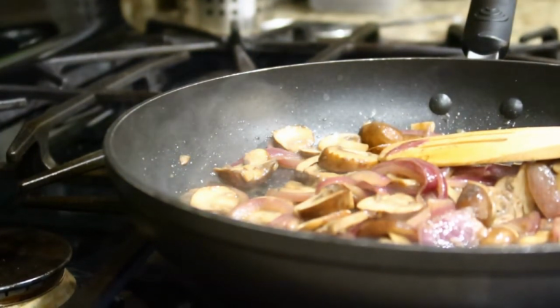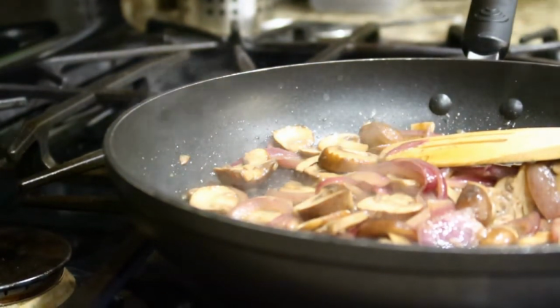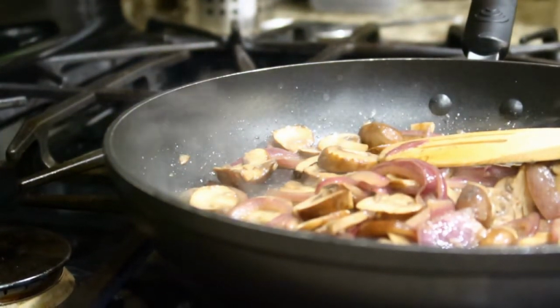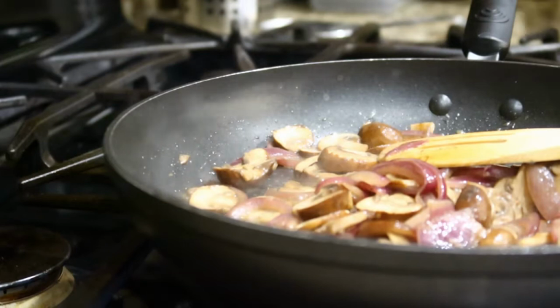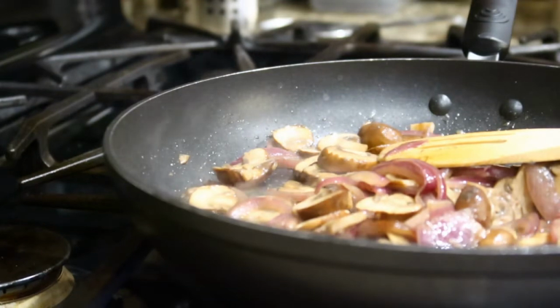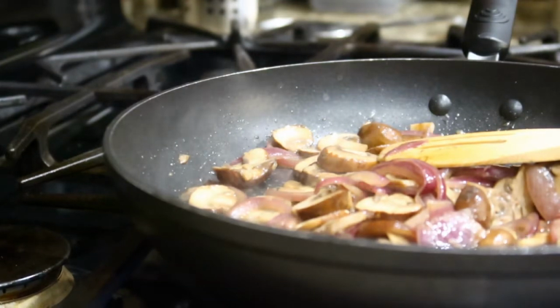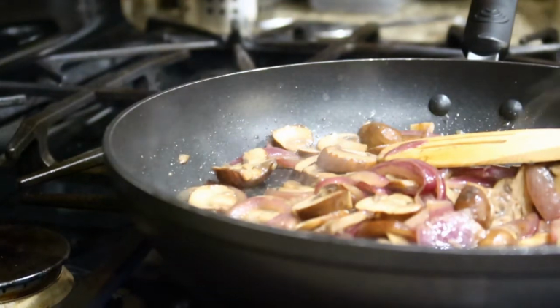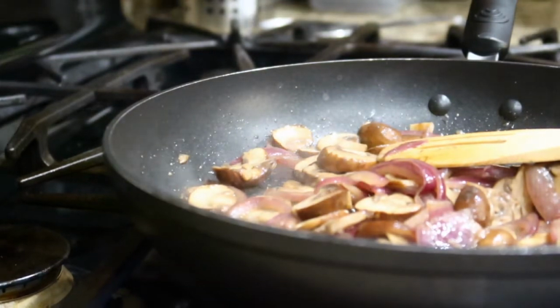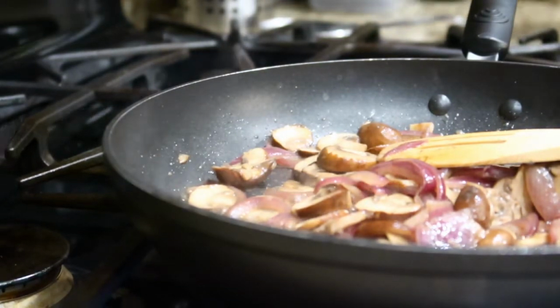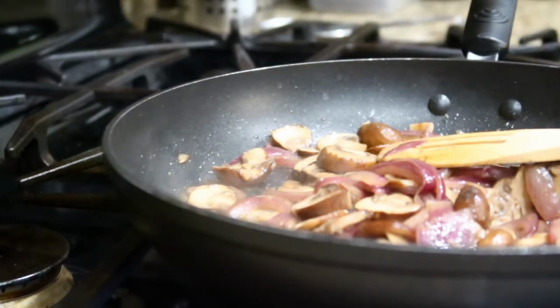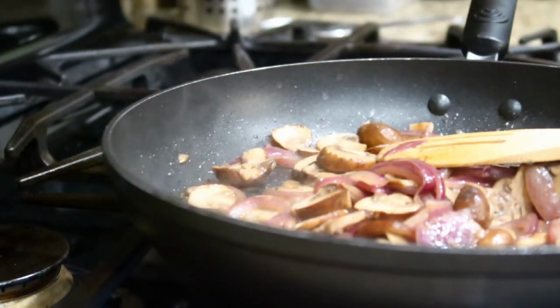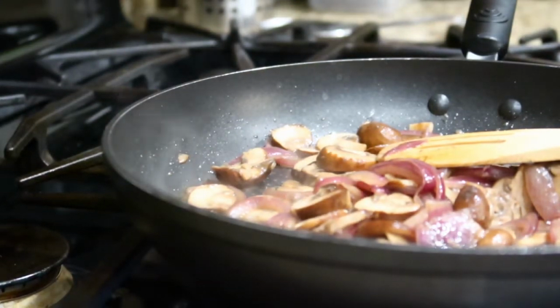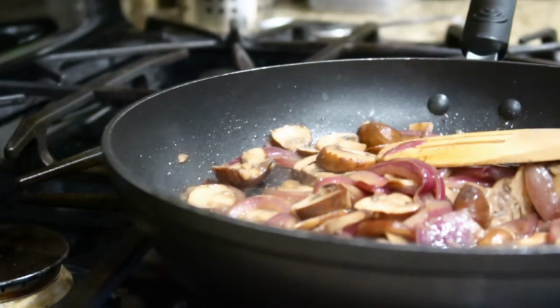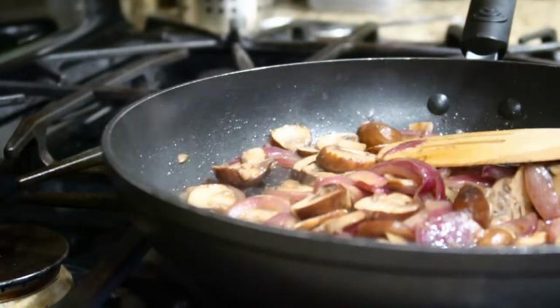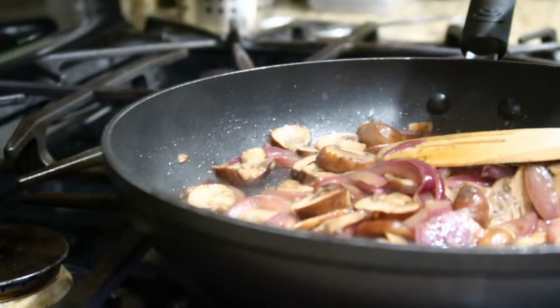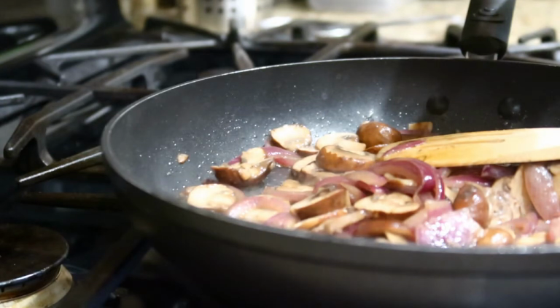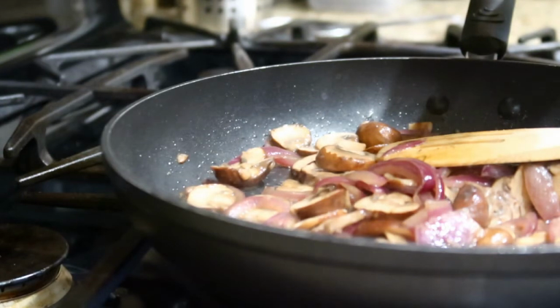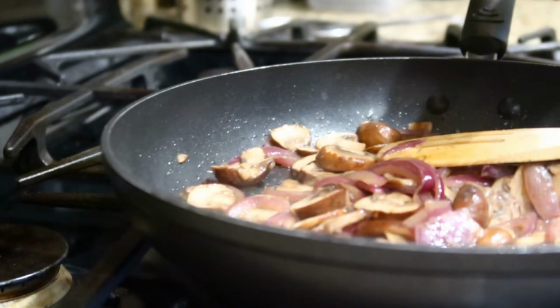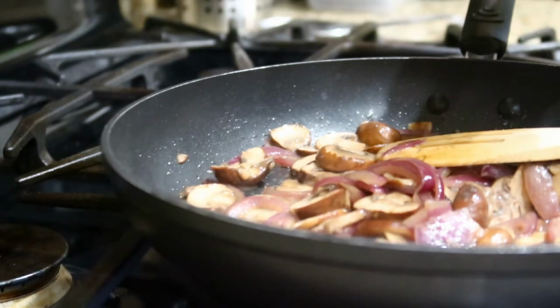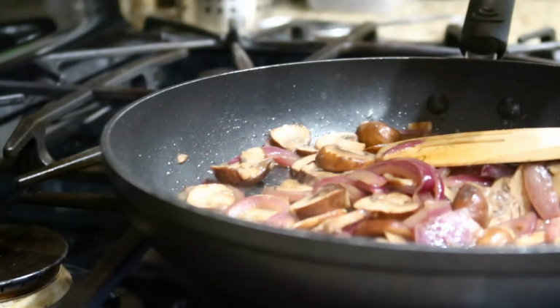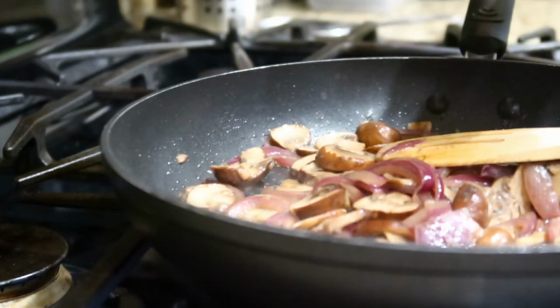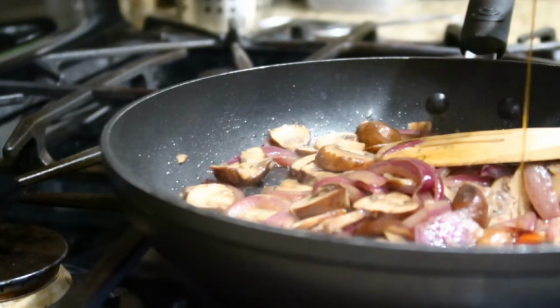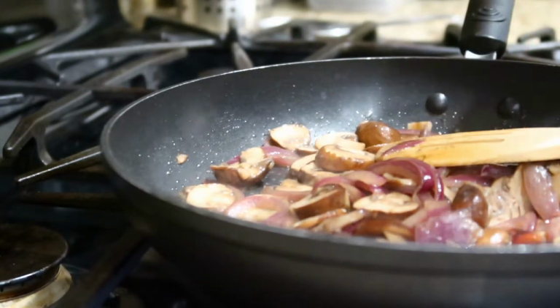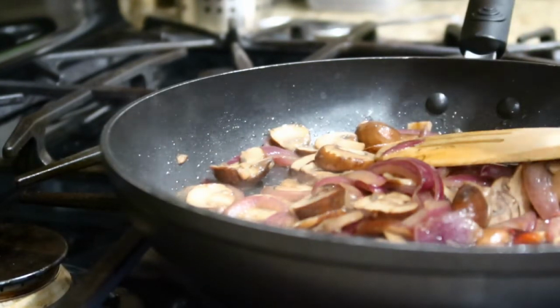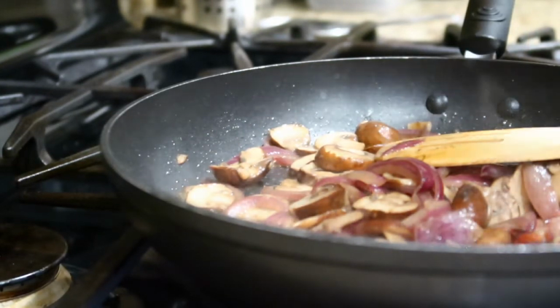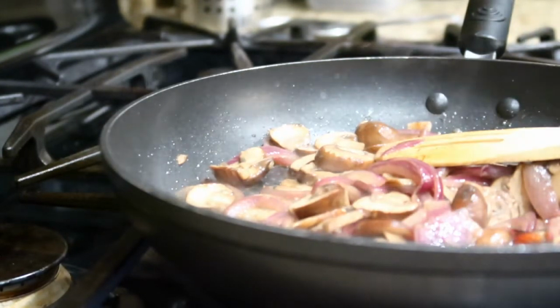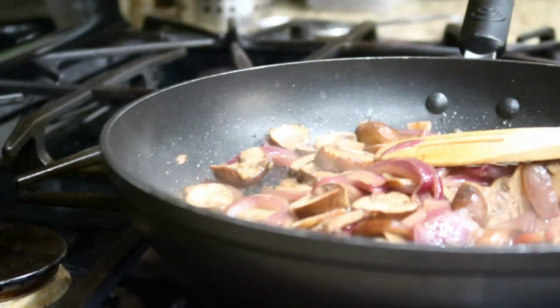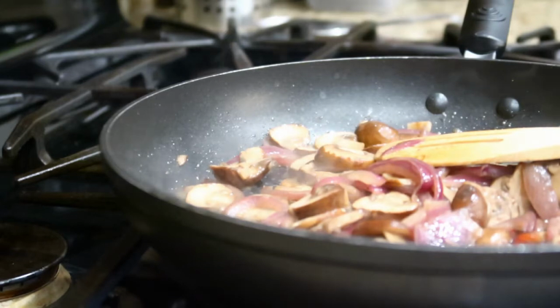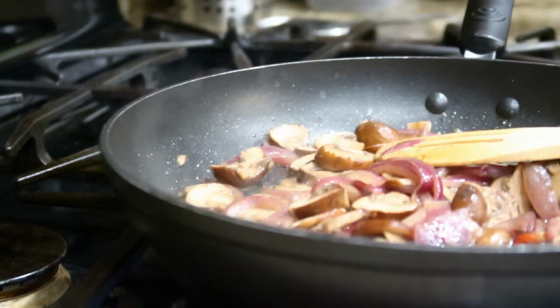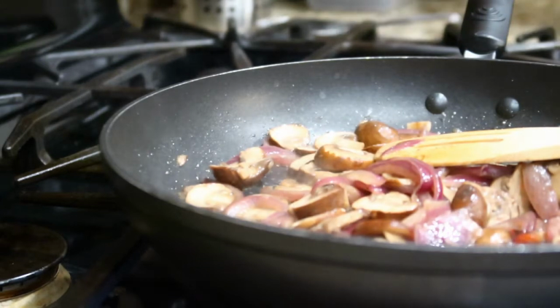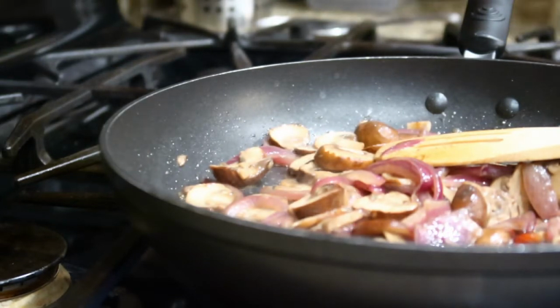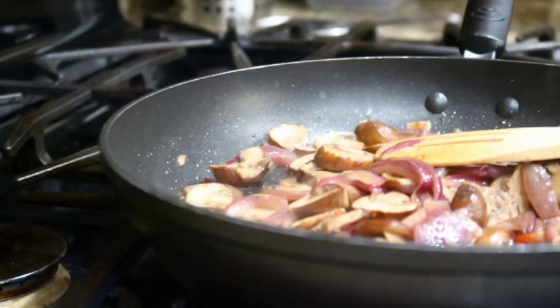I'll give it a little oyster sauce — just a tiny tiny bit. There you go.